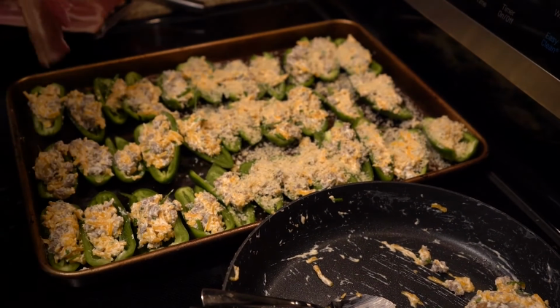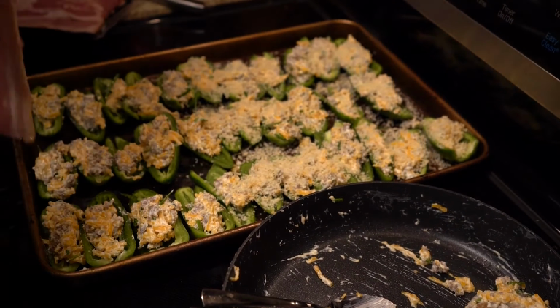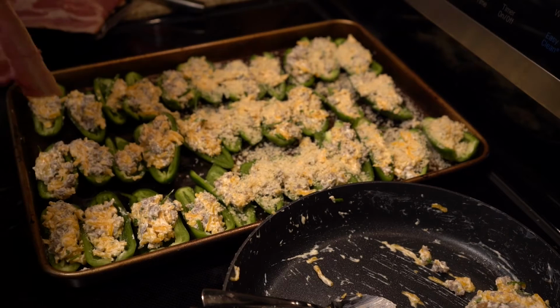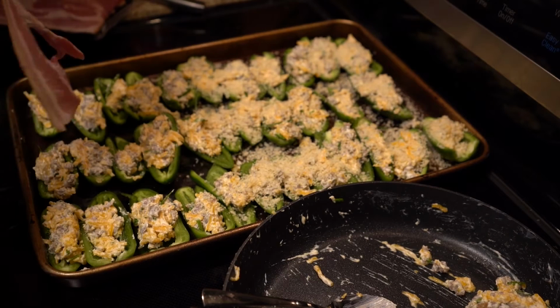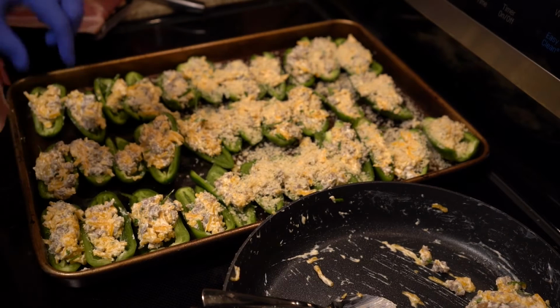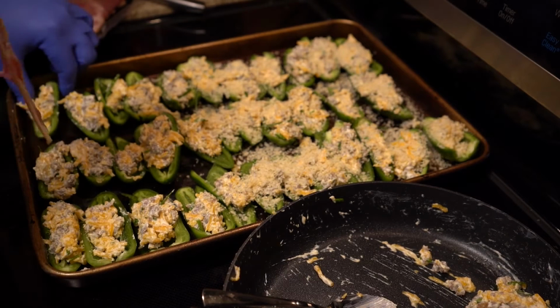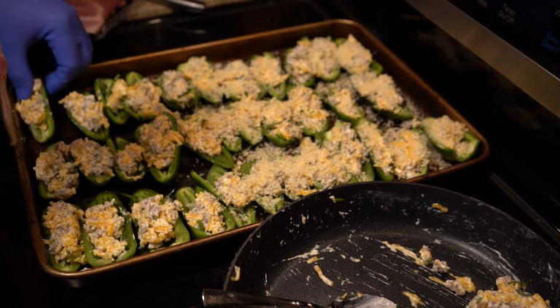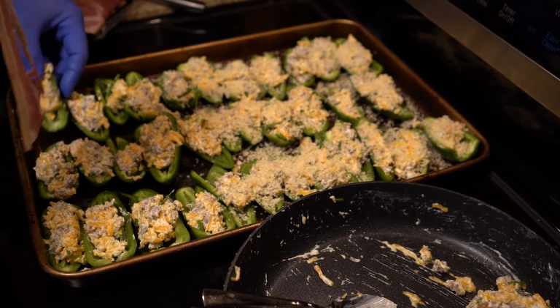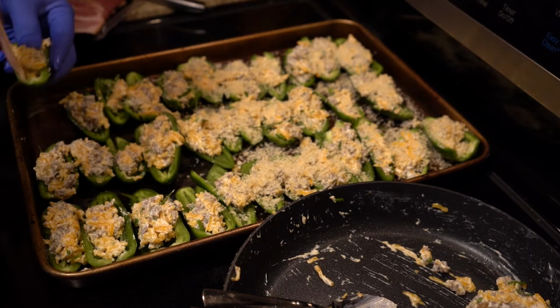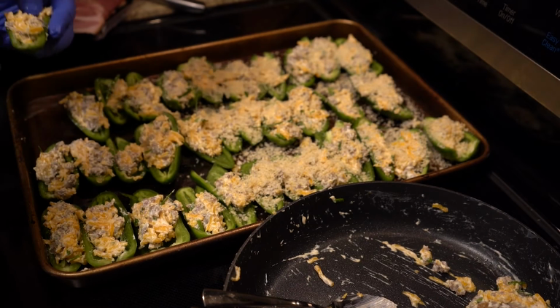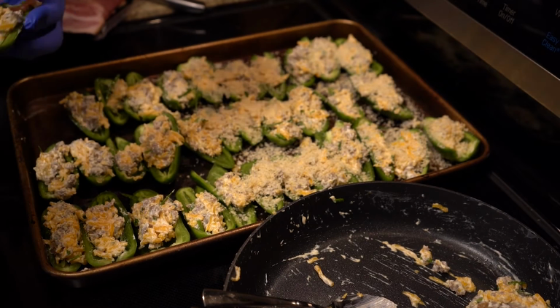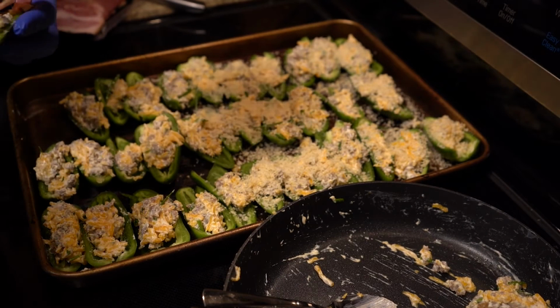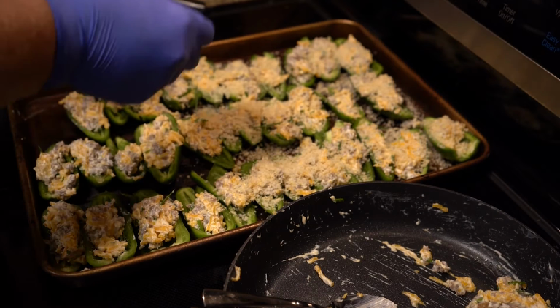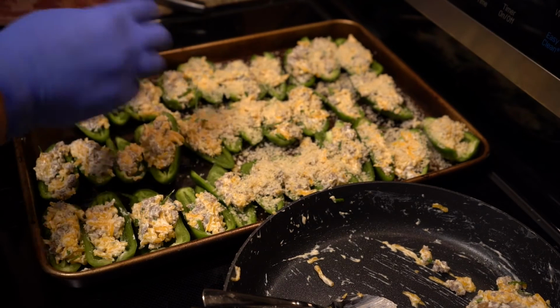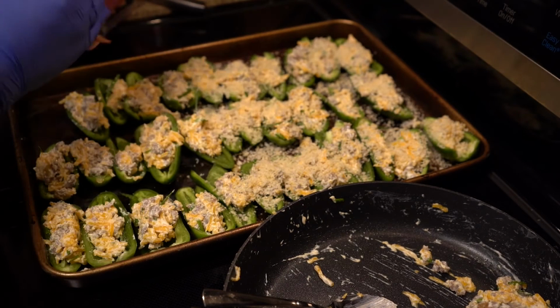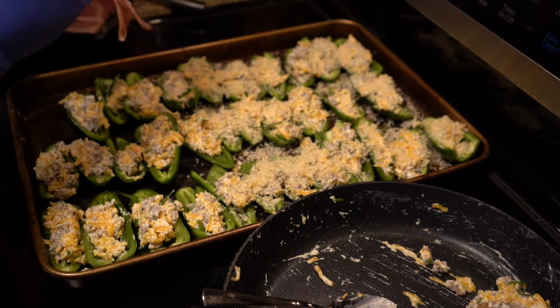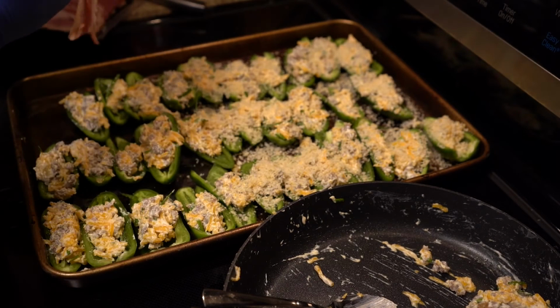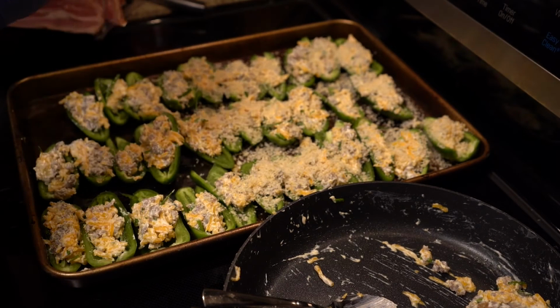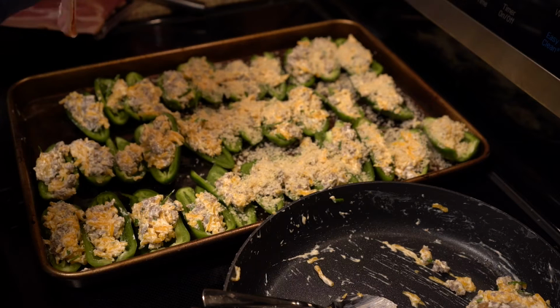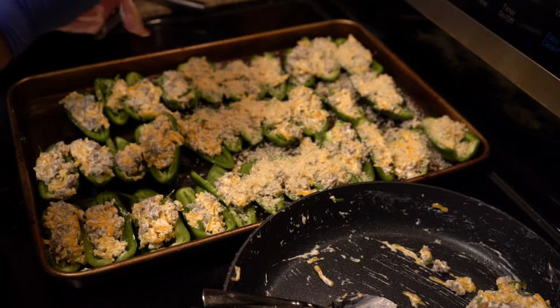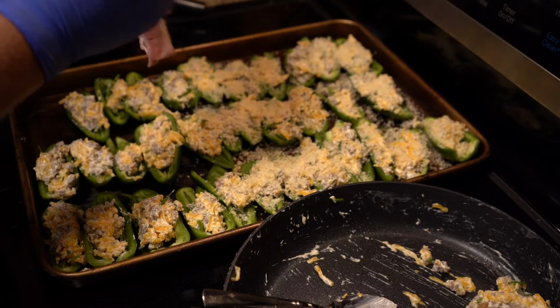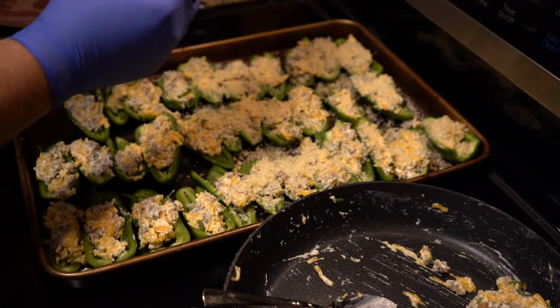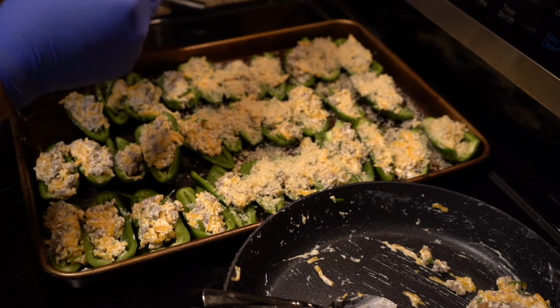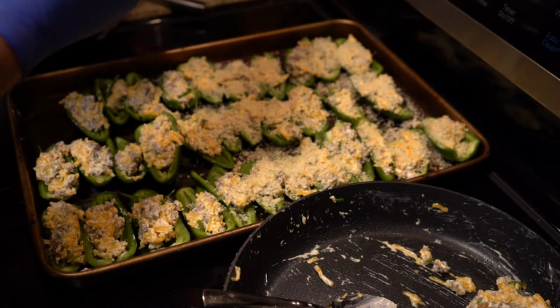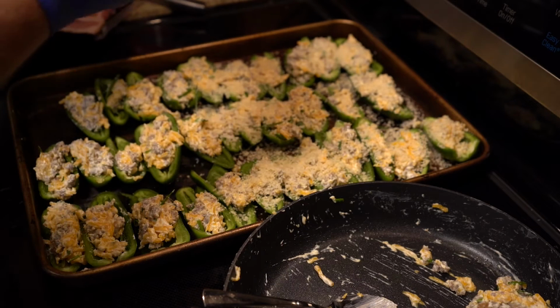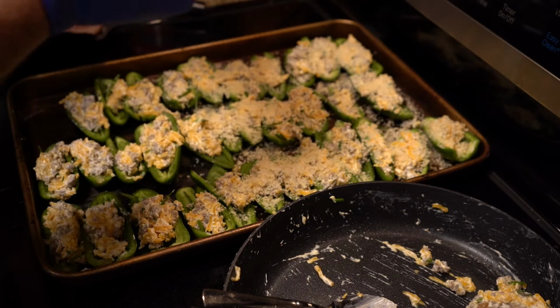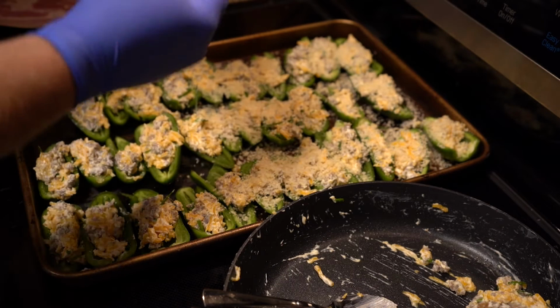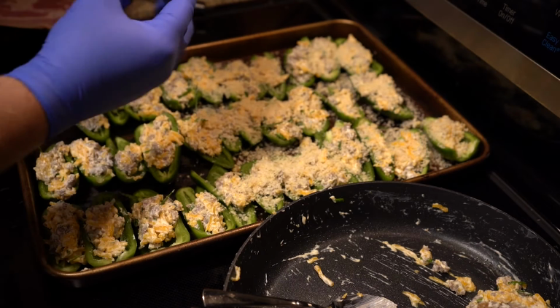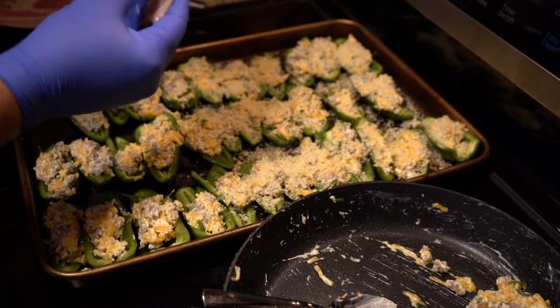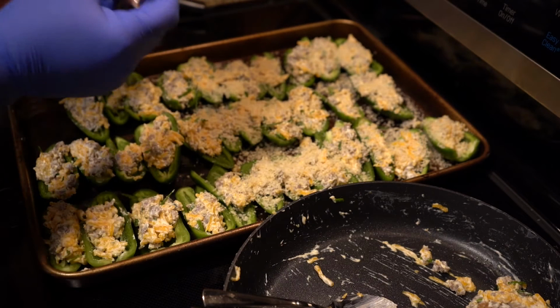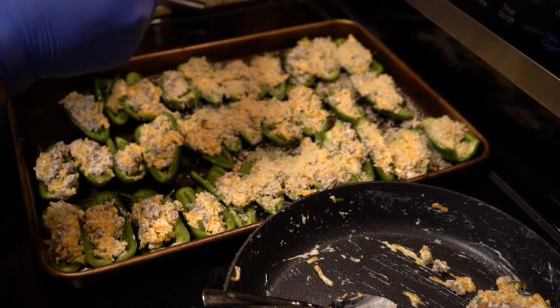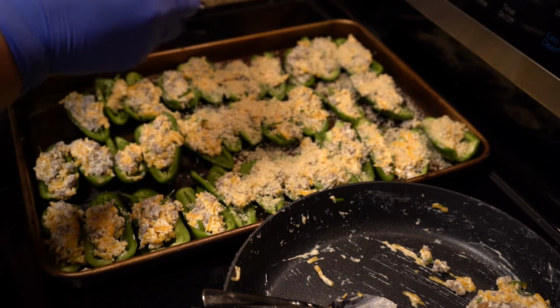Next, we're going to attempt to wrap a few of these with bacon. It's not as easy as it looks, but hey, it's bacon — if you get it on there, it's going to be good.